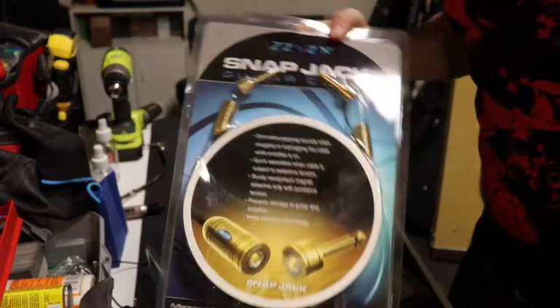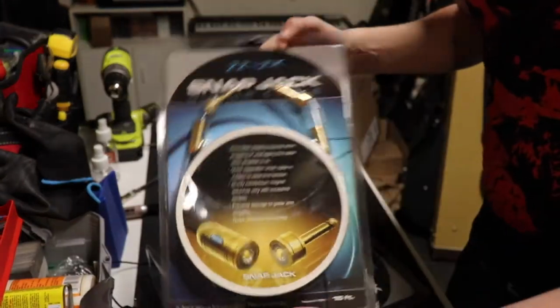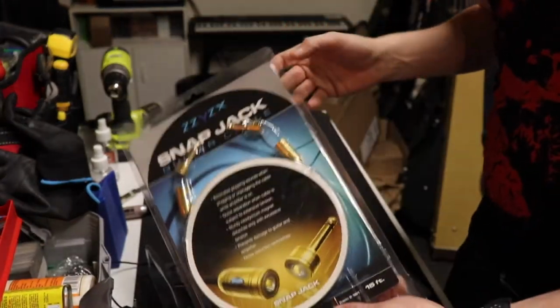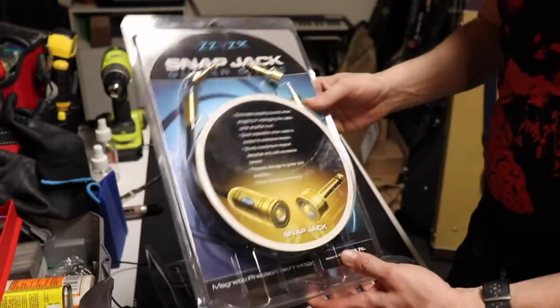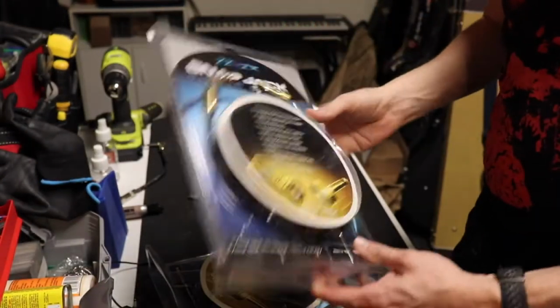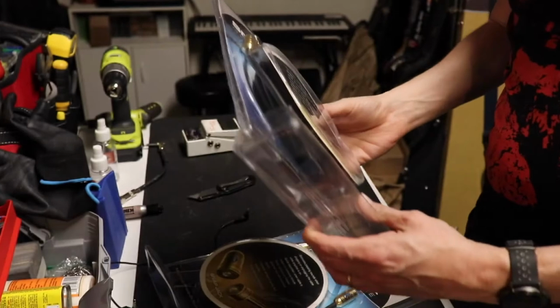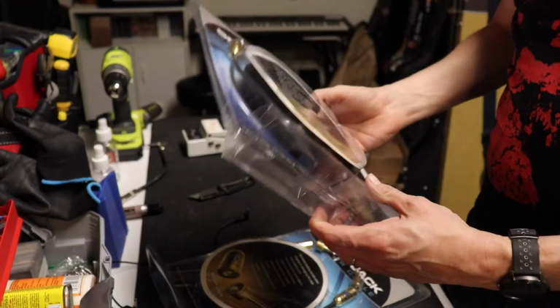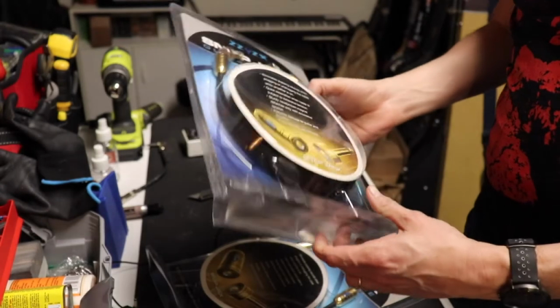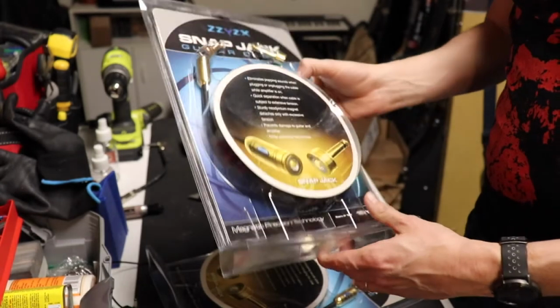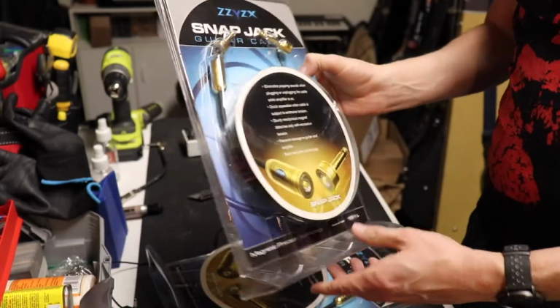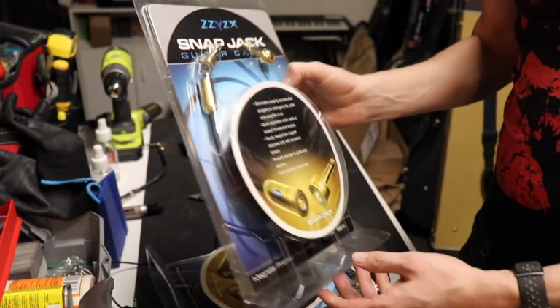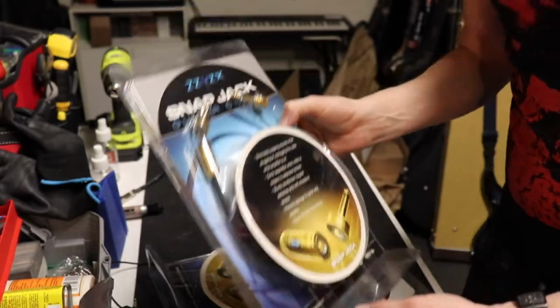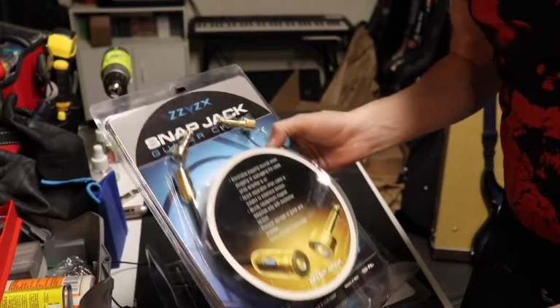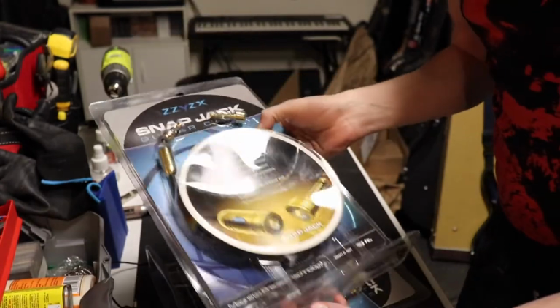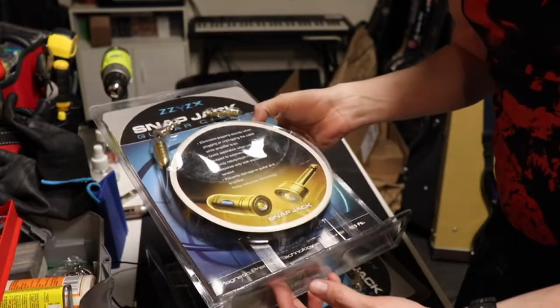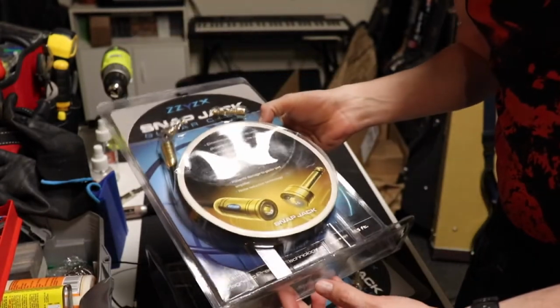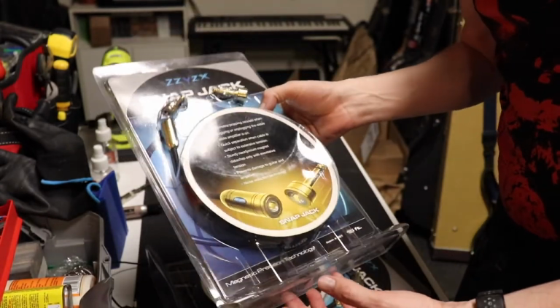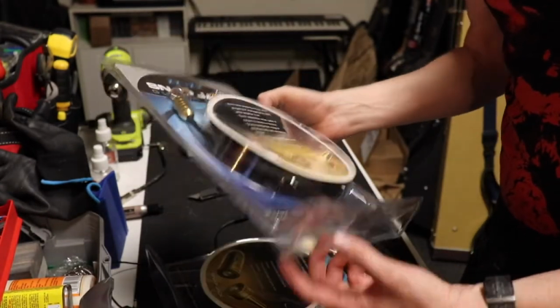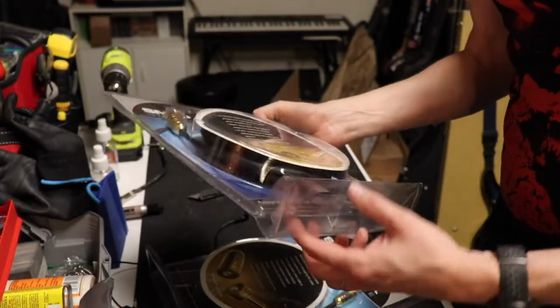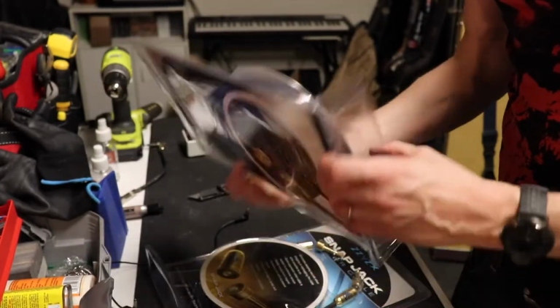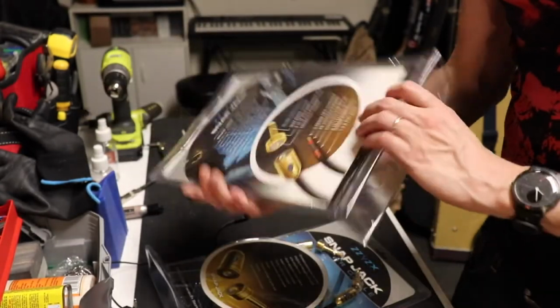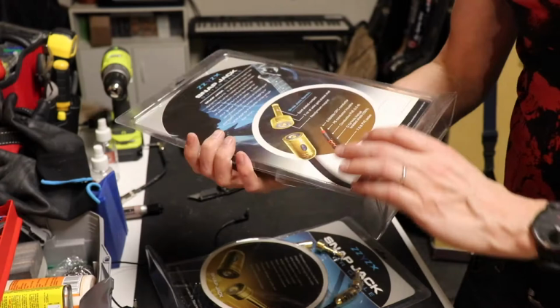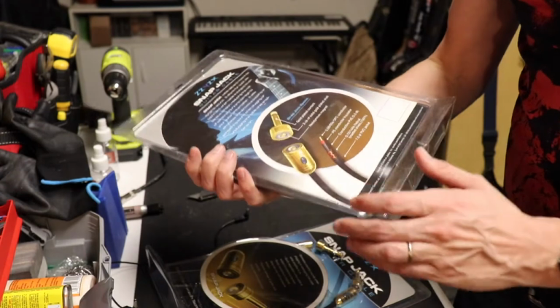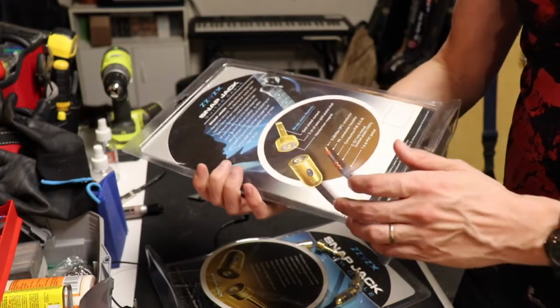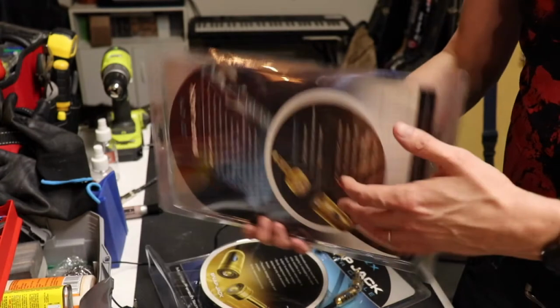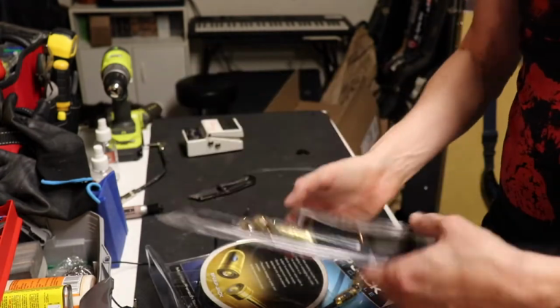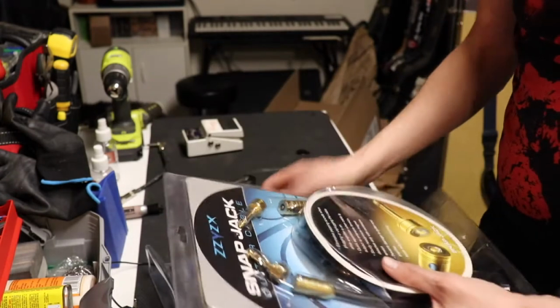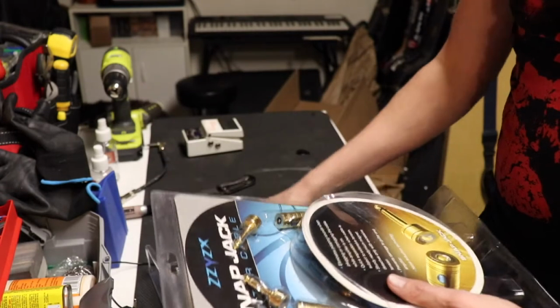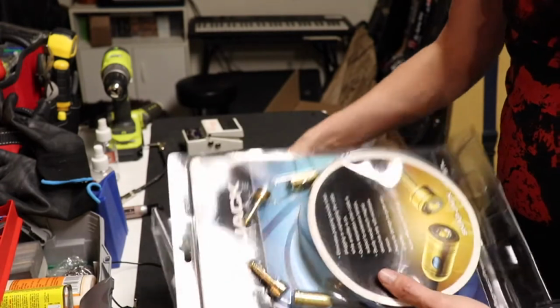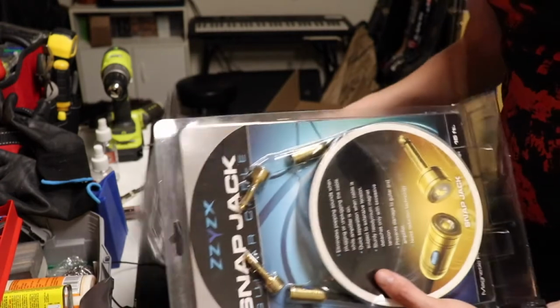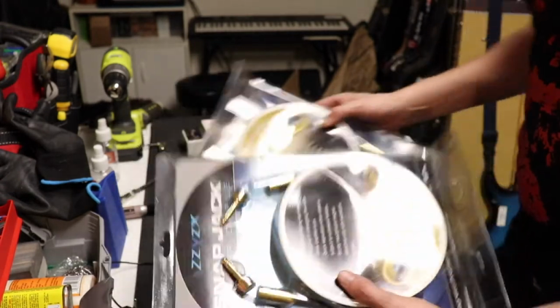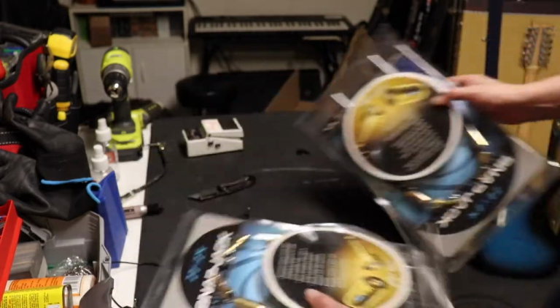I found these on eBay, and the seller had a couple of them, so I just bought them both because they're just that rare.